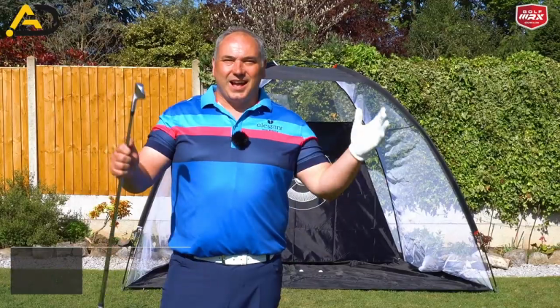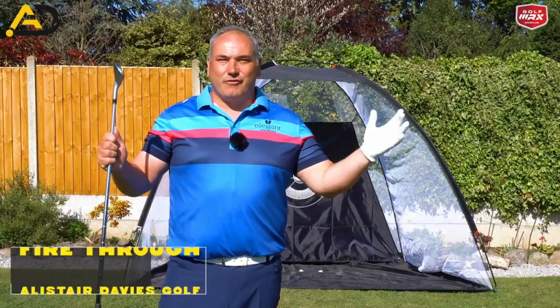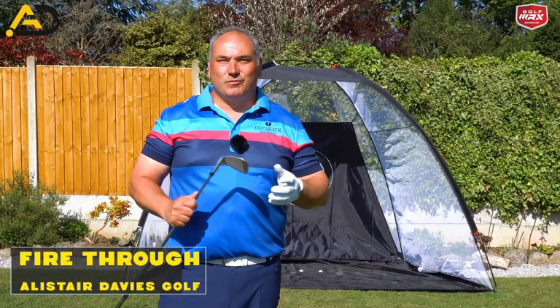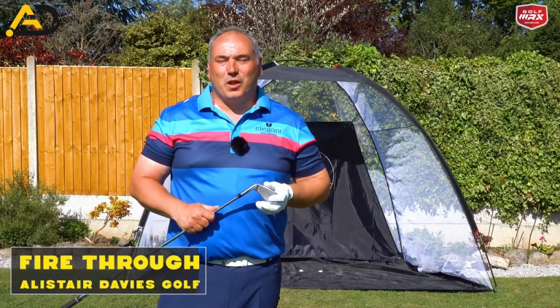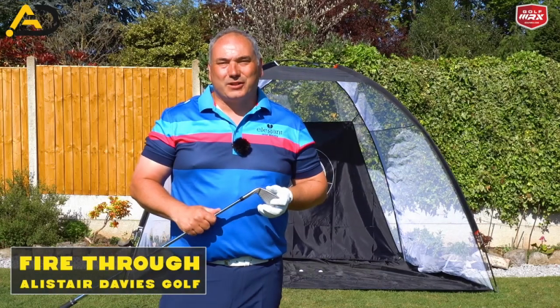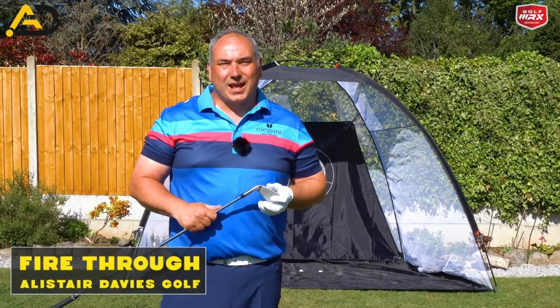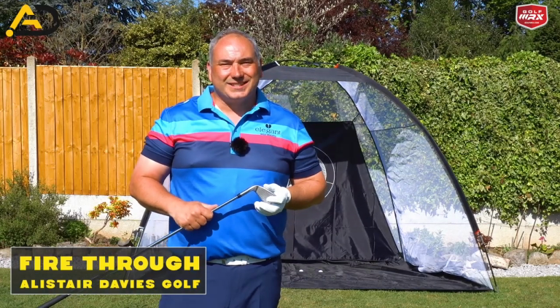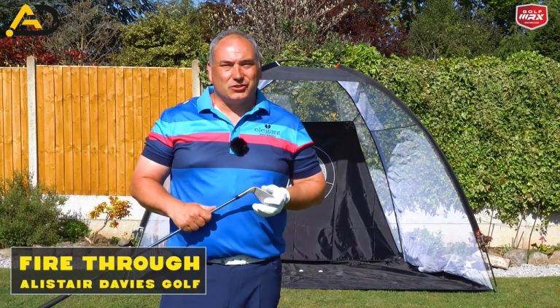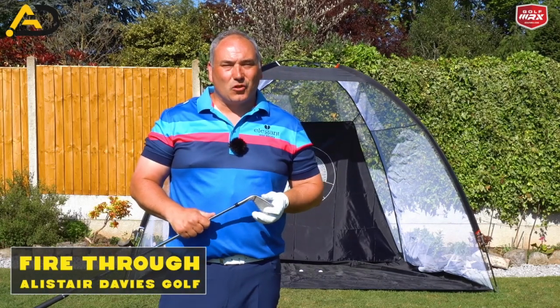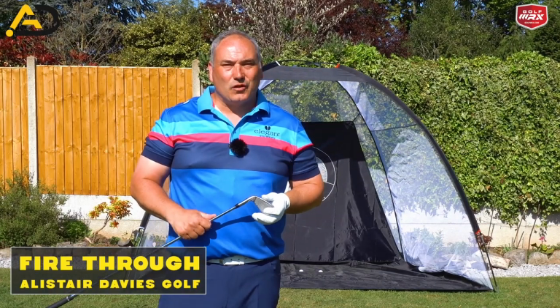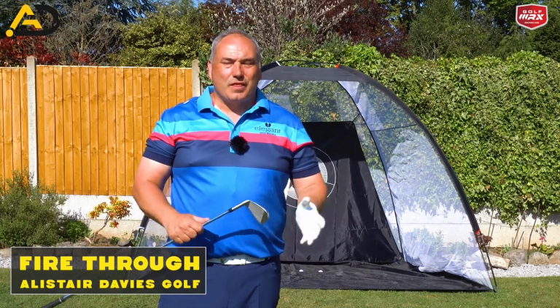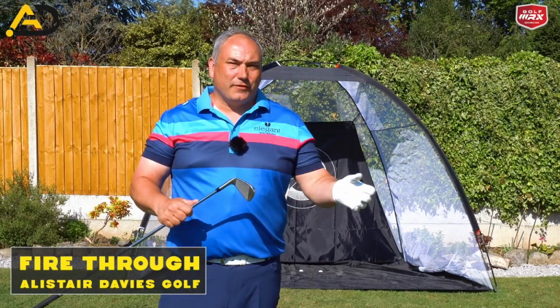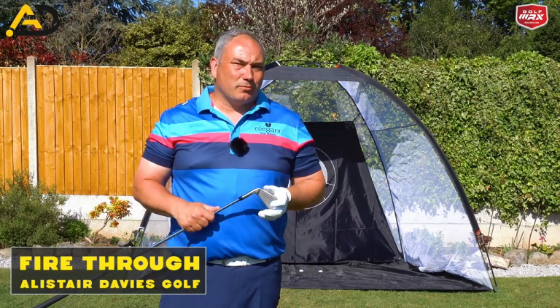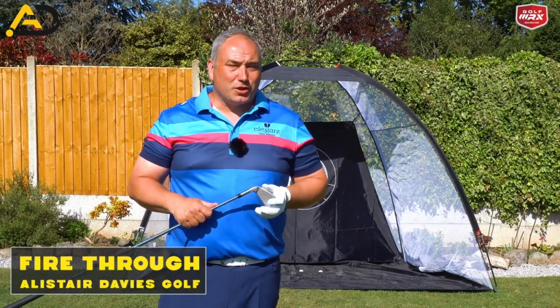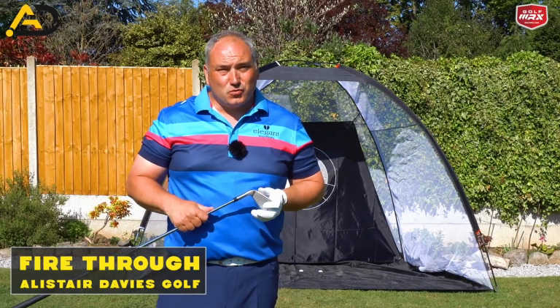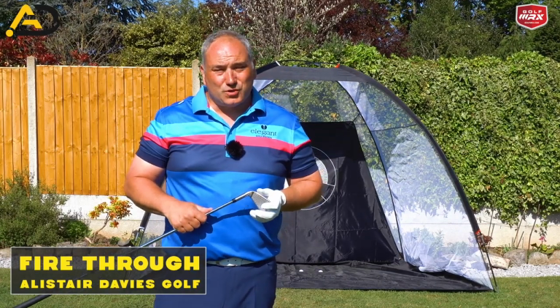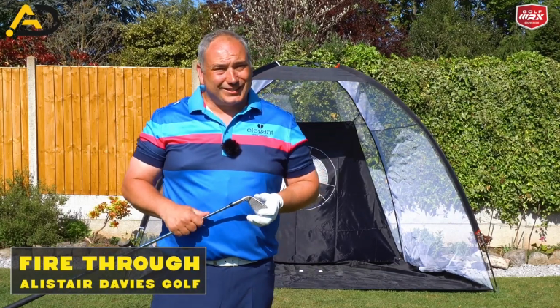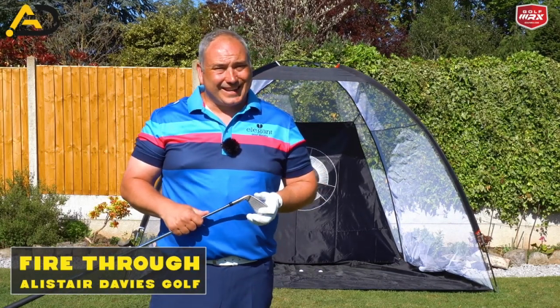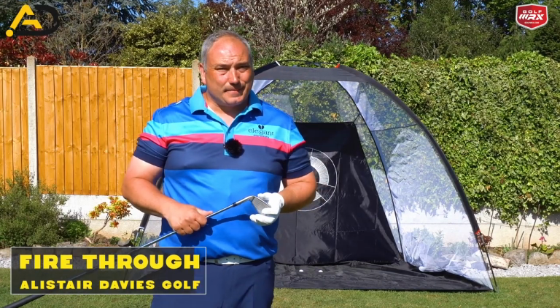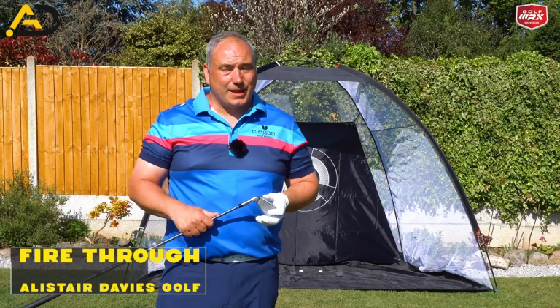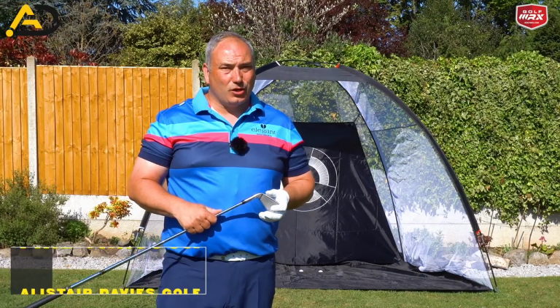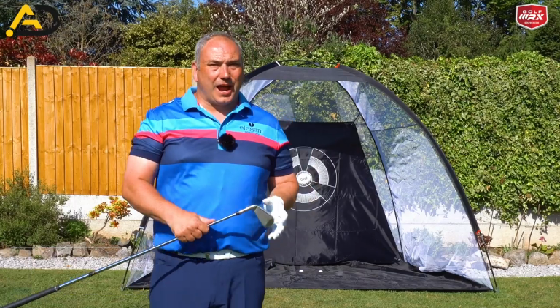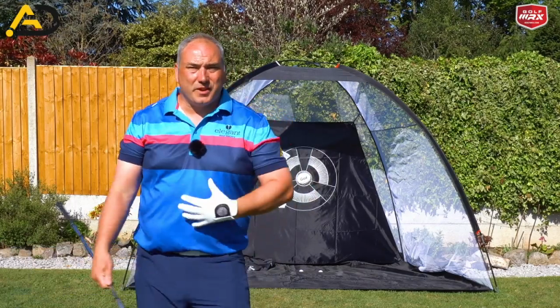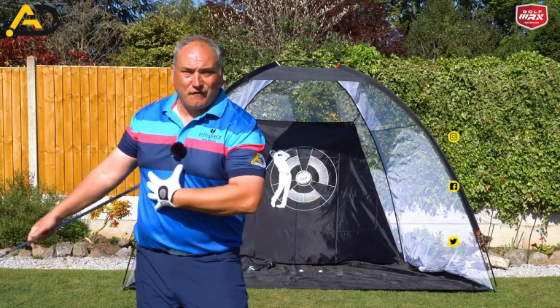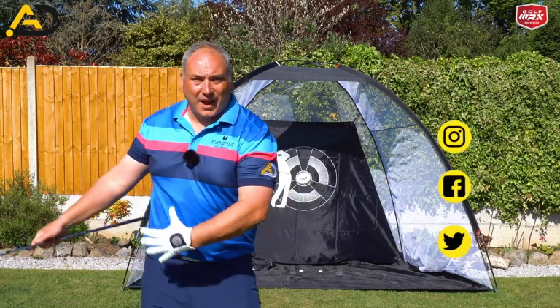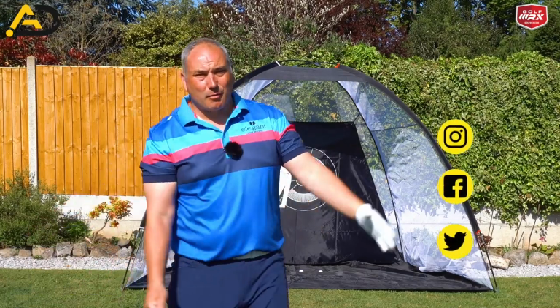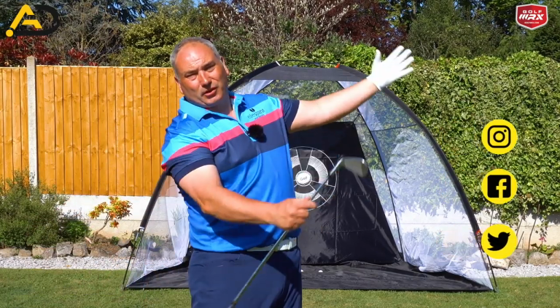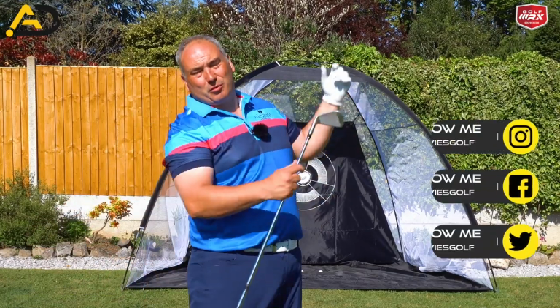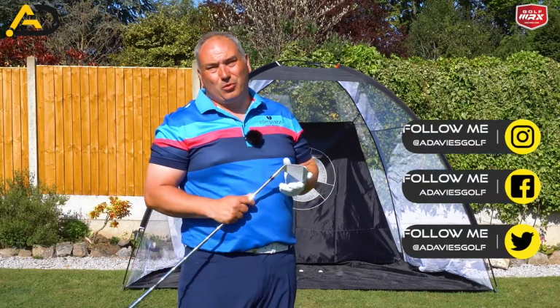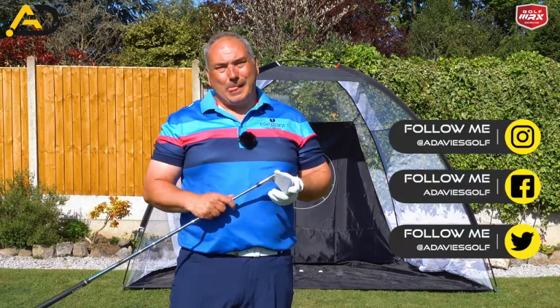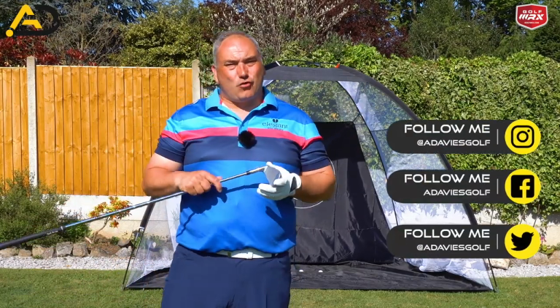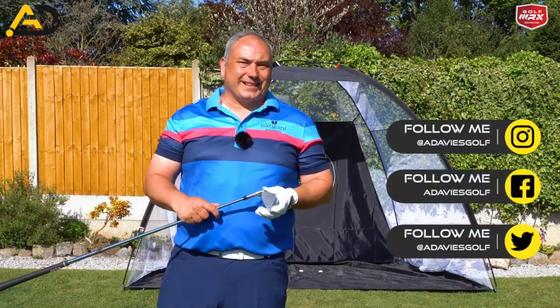Hi everyone, welcome back to Alistair Davis Golf. Thank you for joining me on my YouTube channel today. Today we're looking at how we can fire our body through the ball correctly.